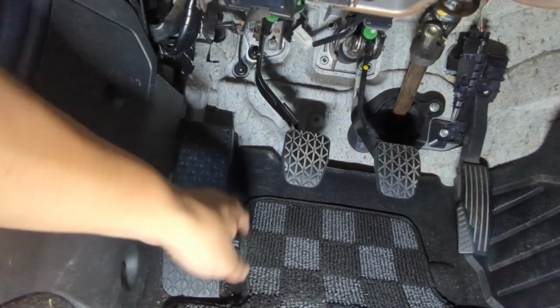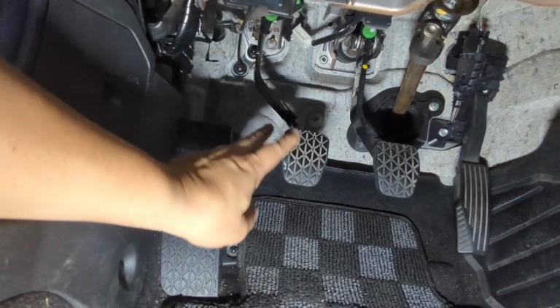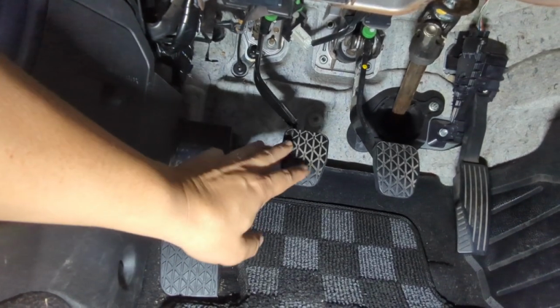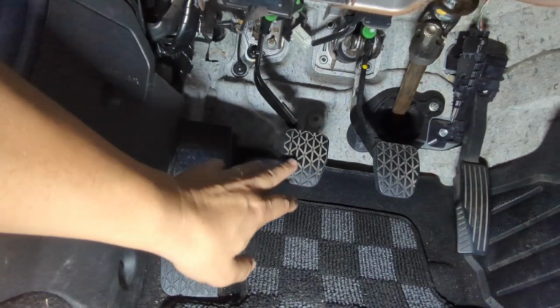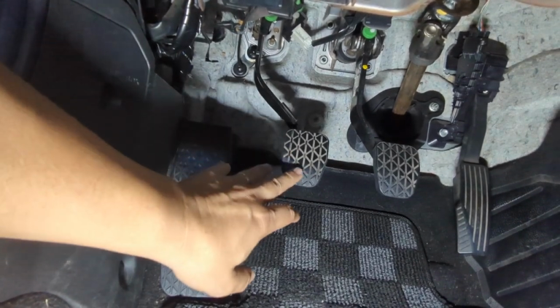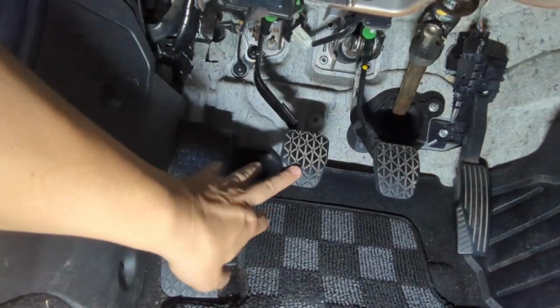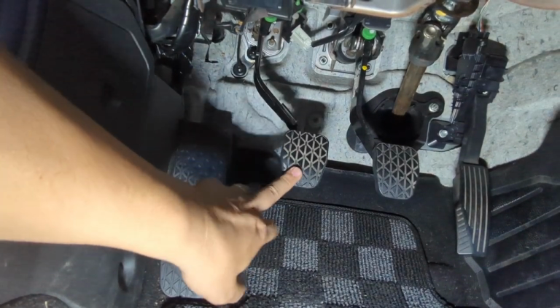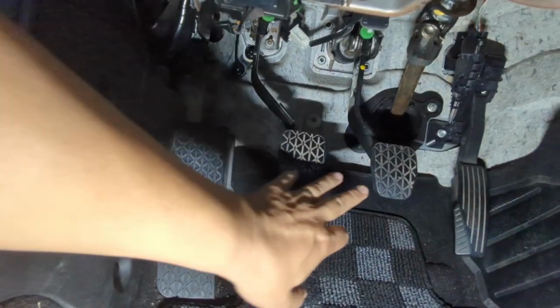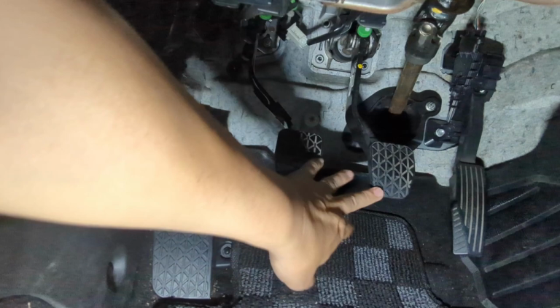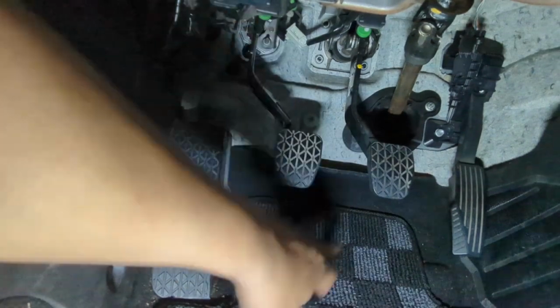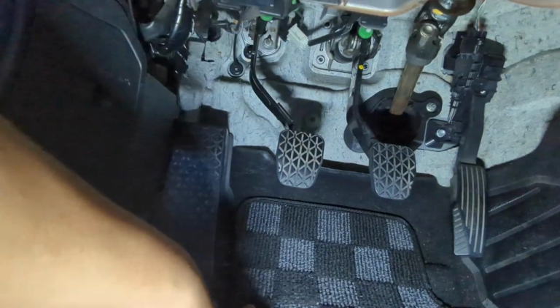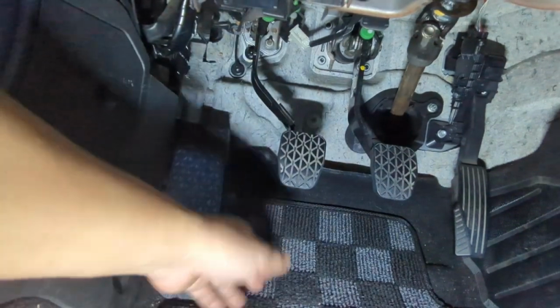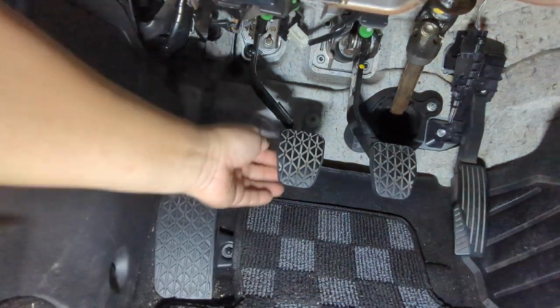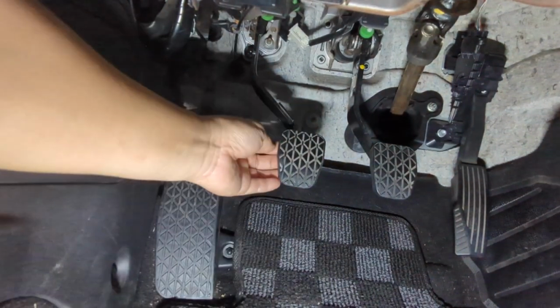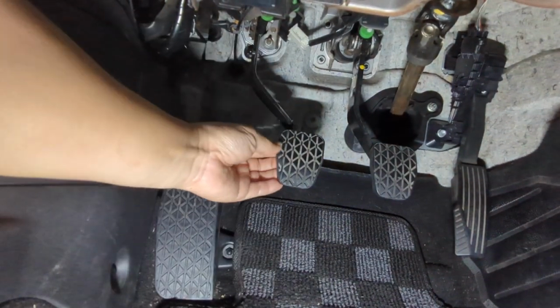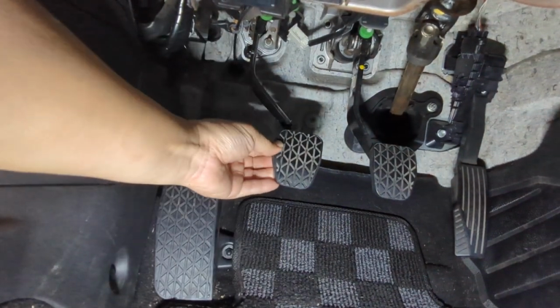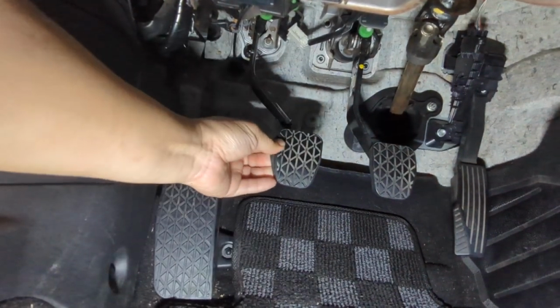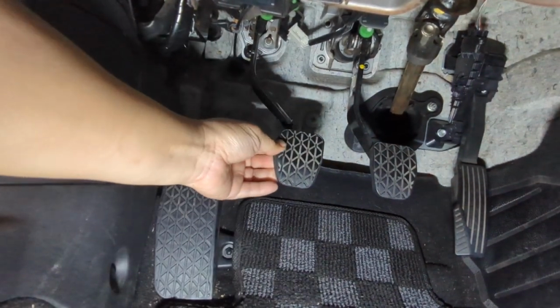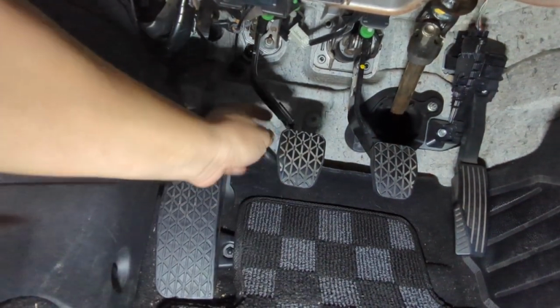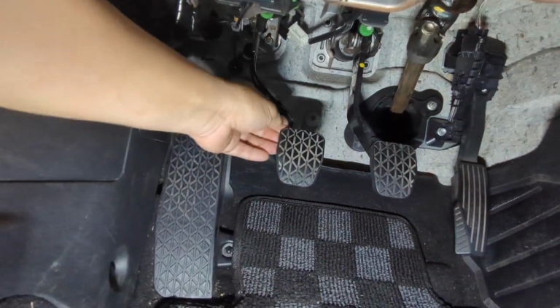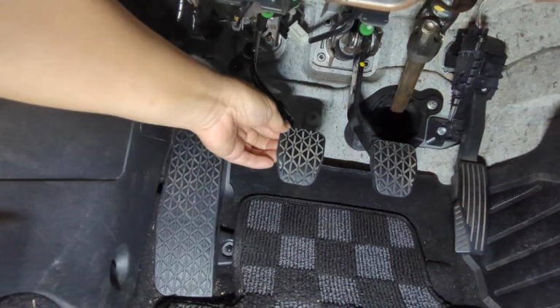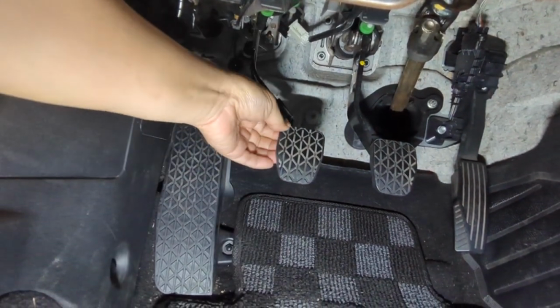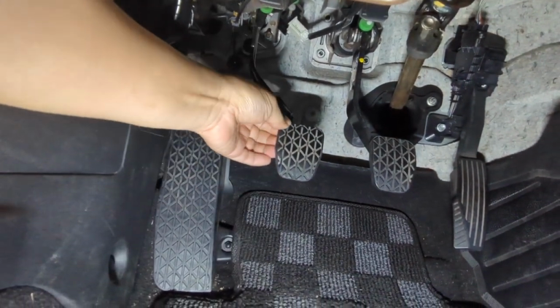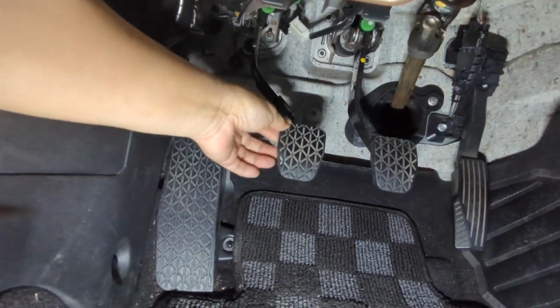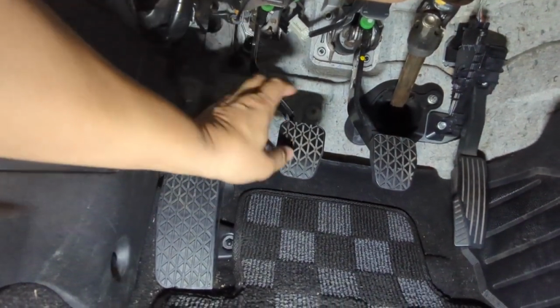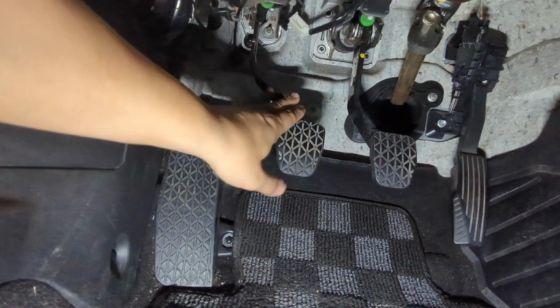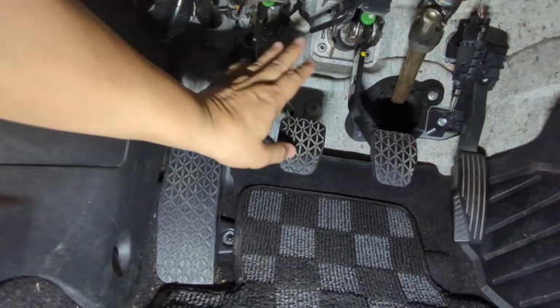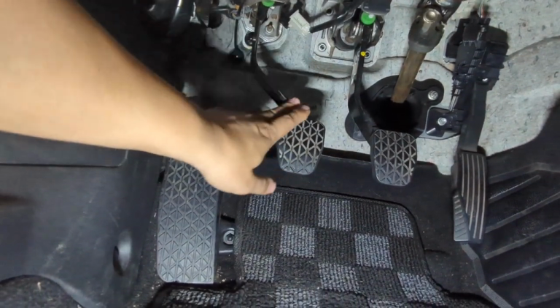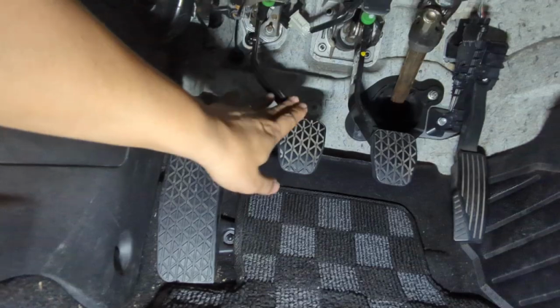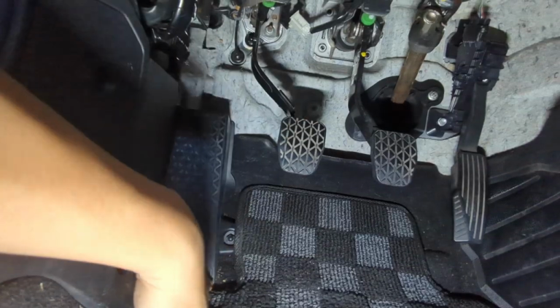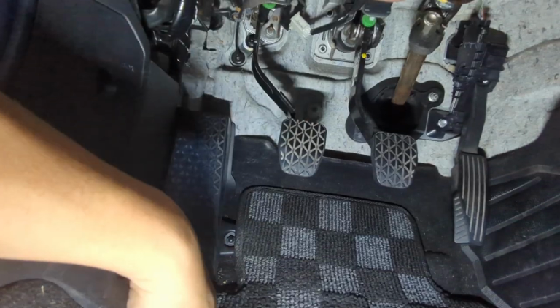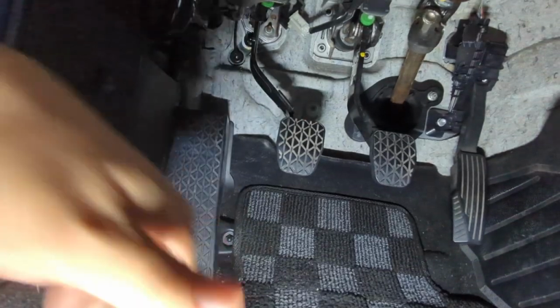And then for the clutch pedal and brake pedal, we'll just peel these off and do the install while the pedals are still attached.